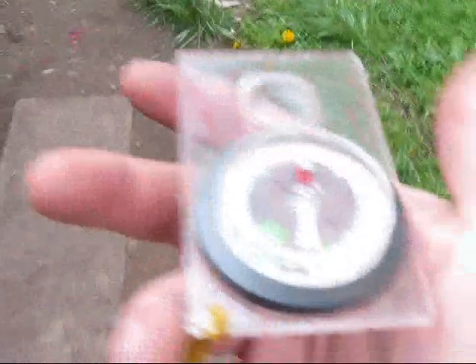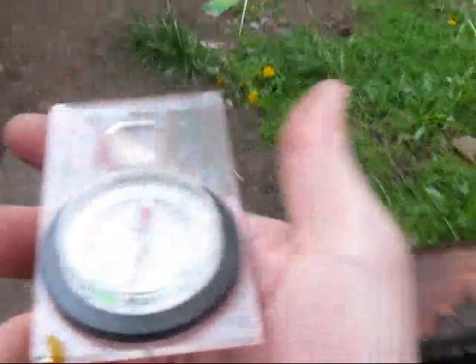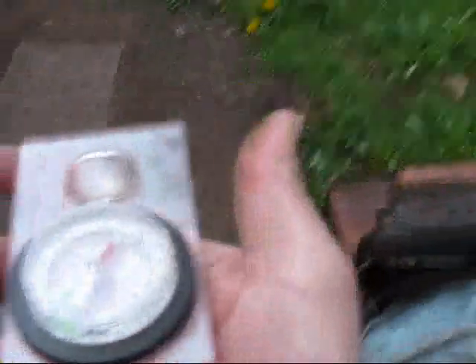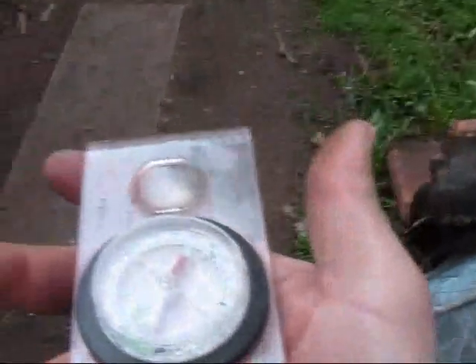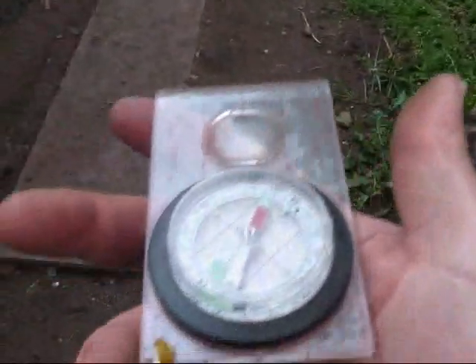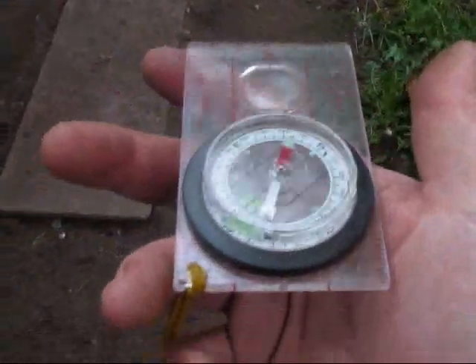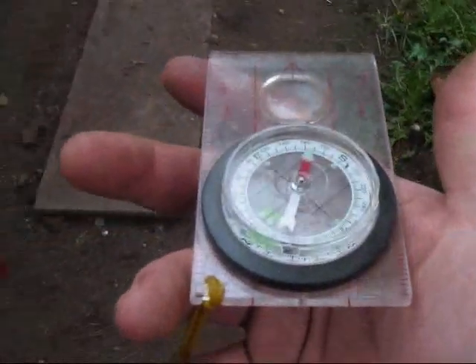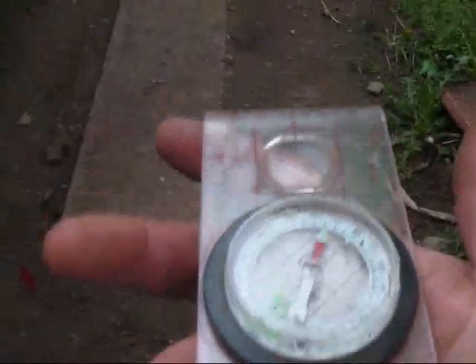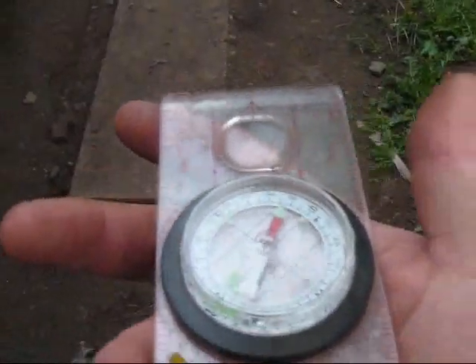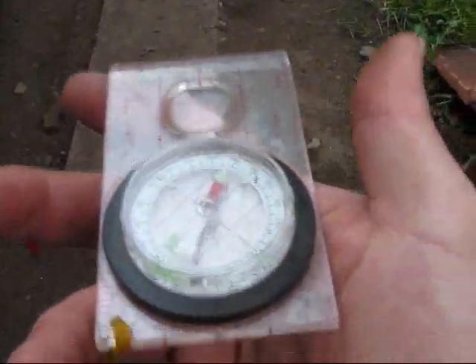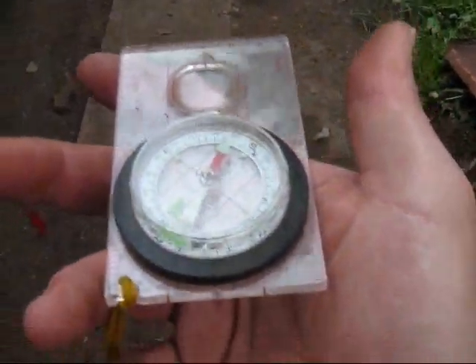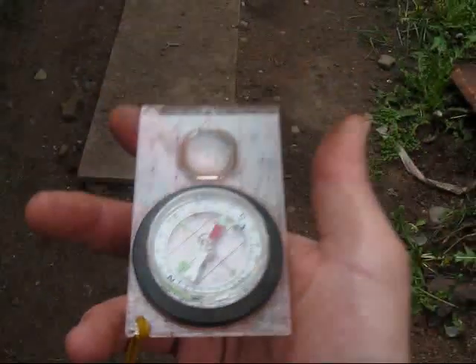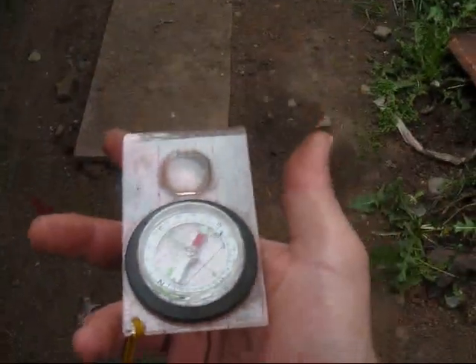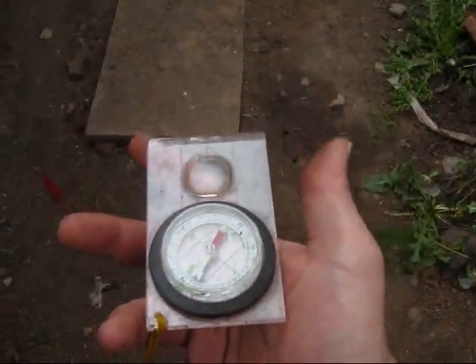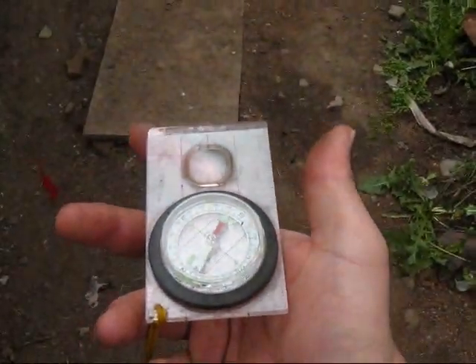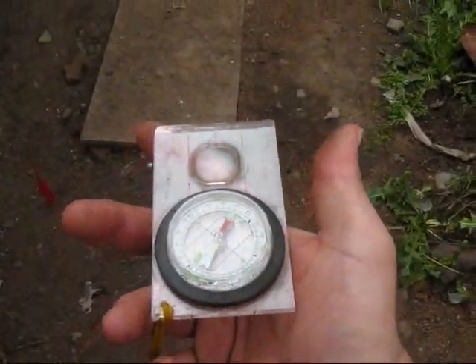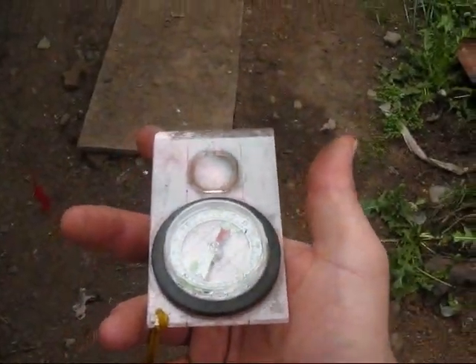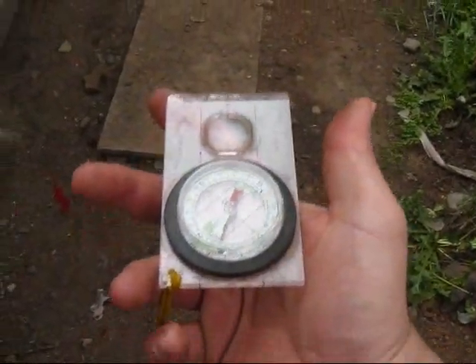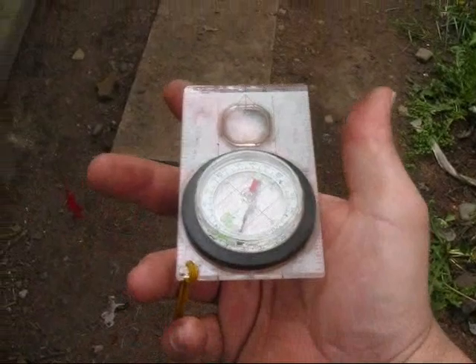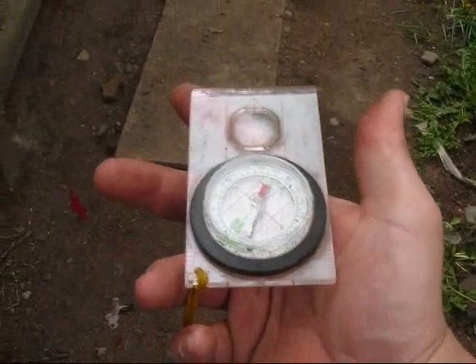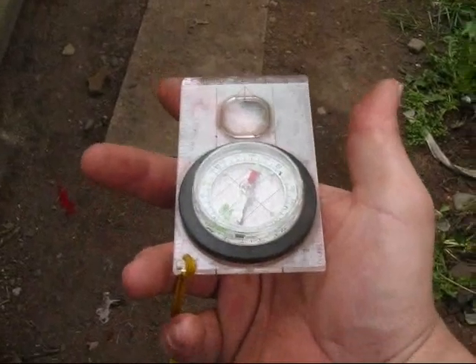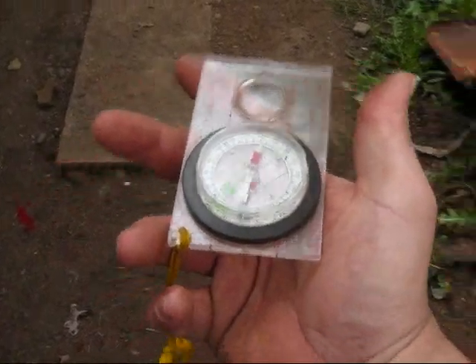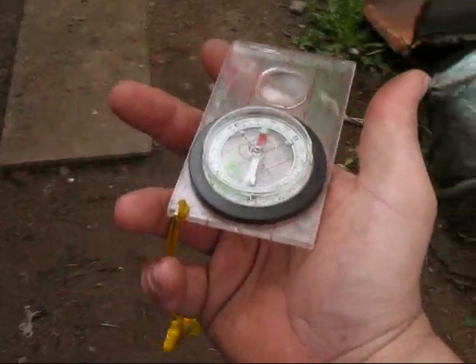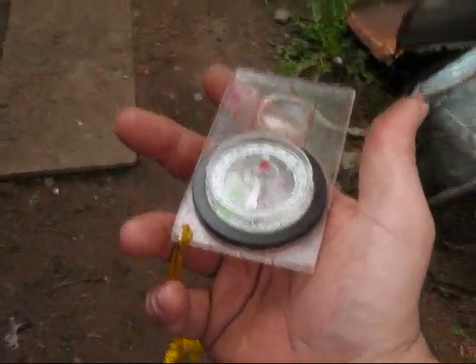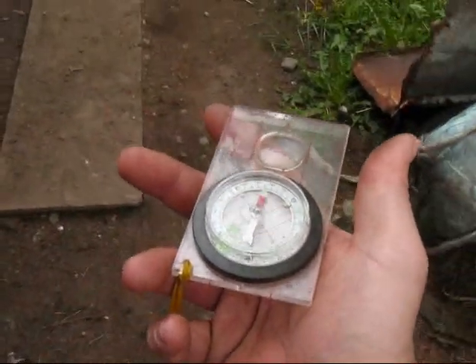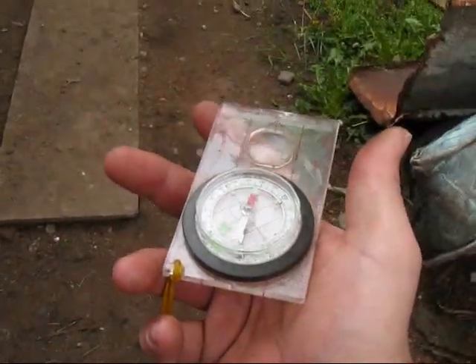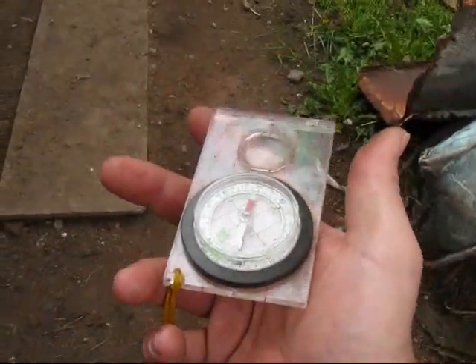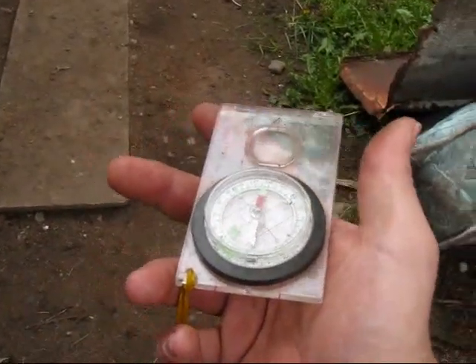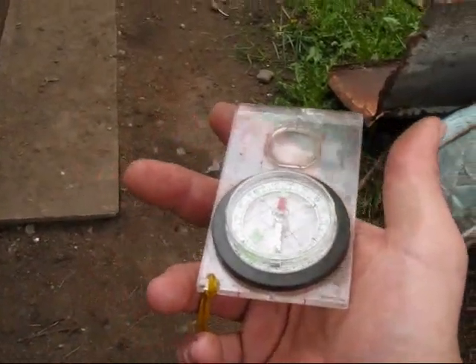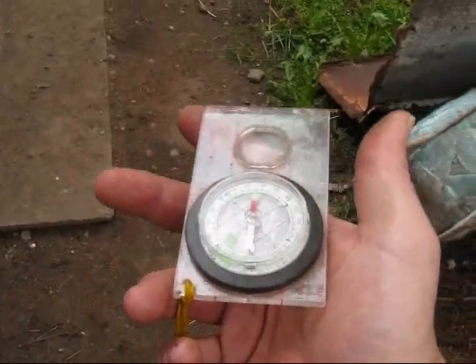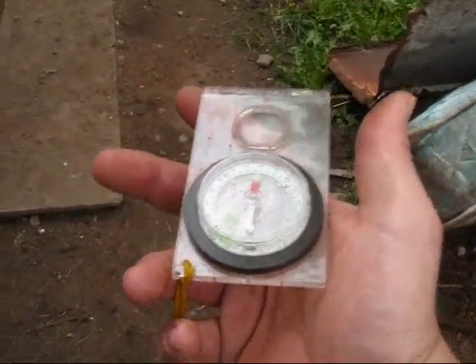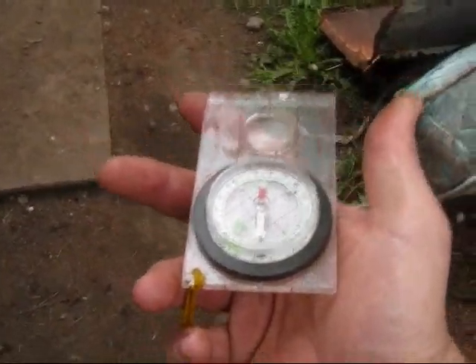I'm about 10-15 feet away from the reactor, and the needle is pointing towards north, so I'm a little bit off on the way I'm pointing it.